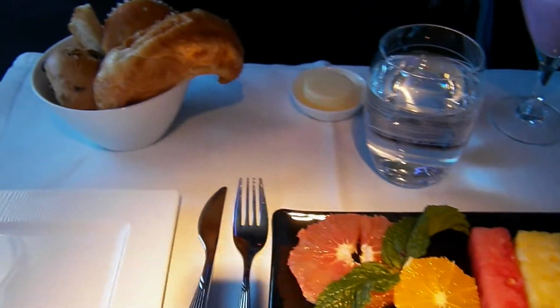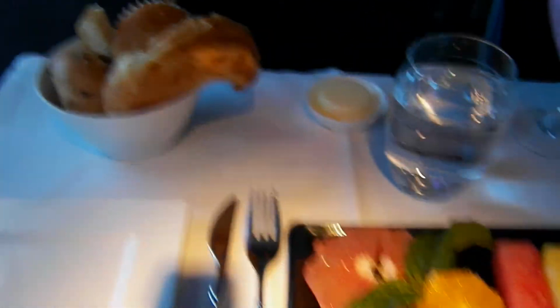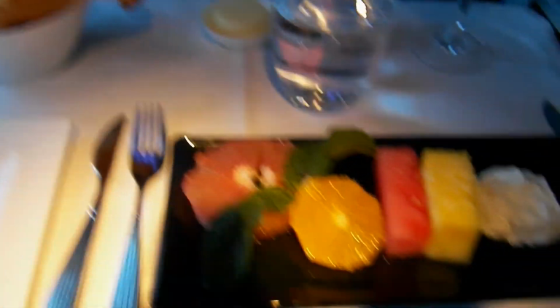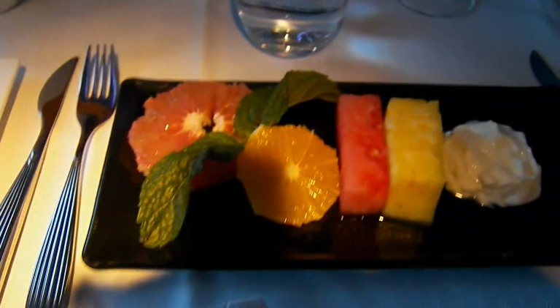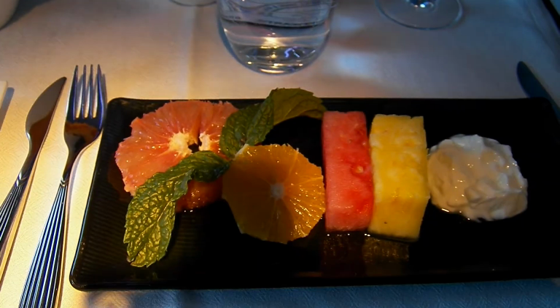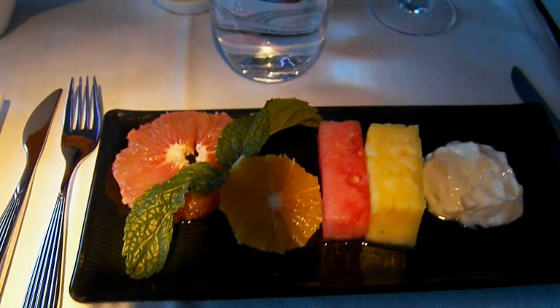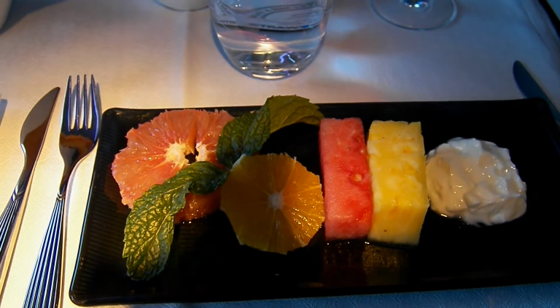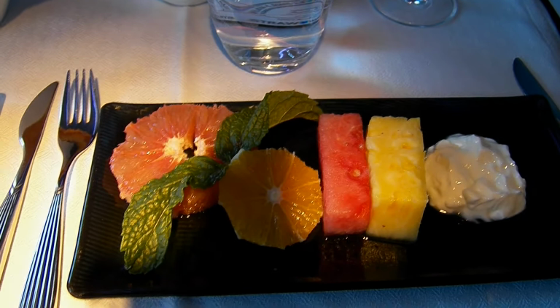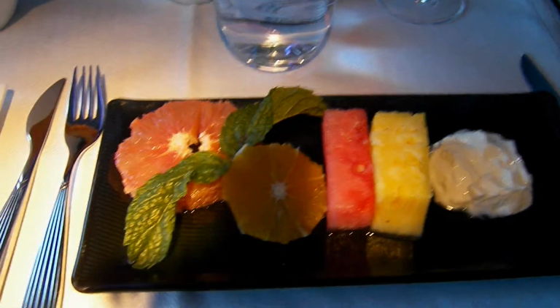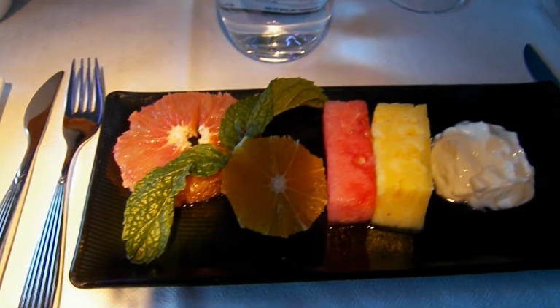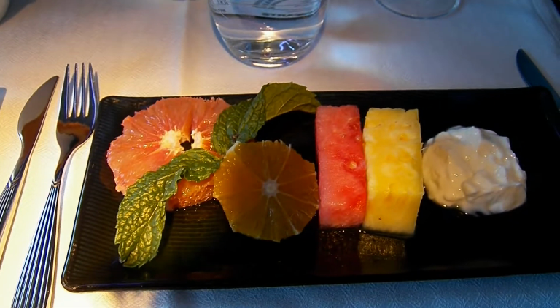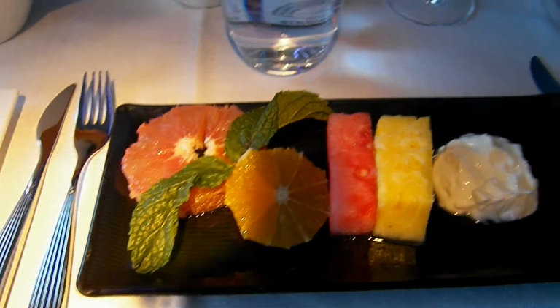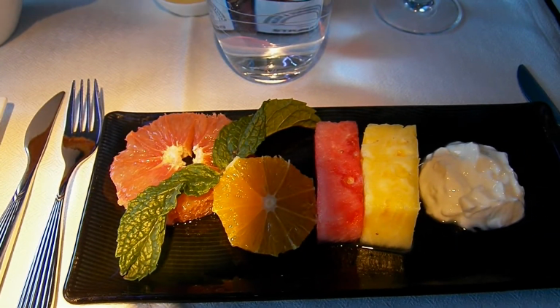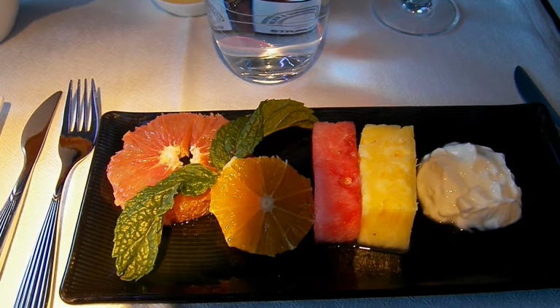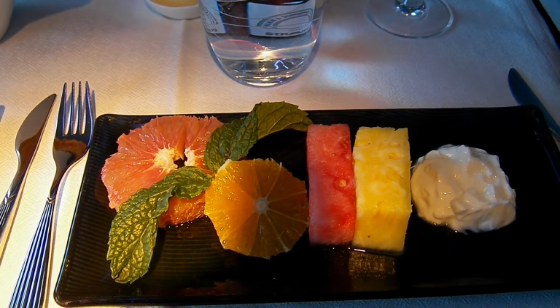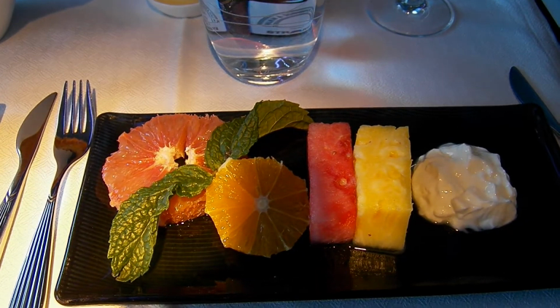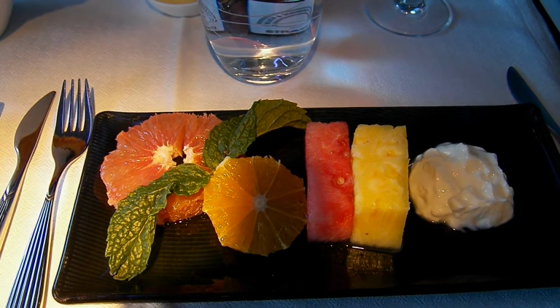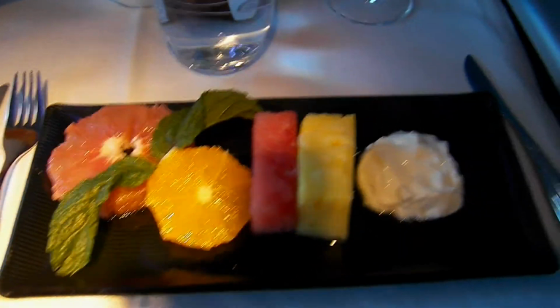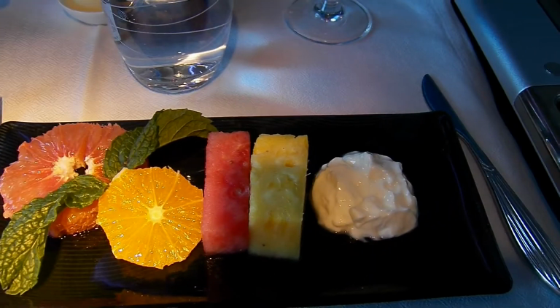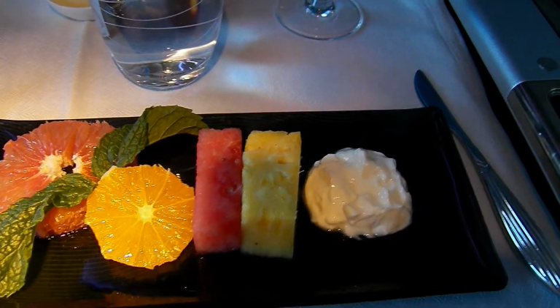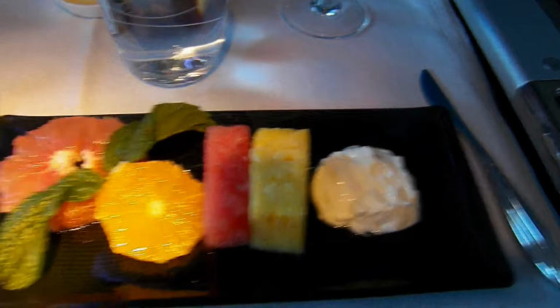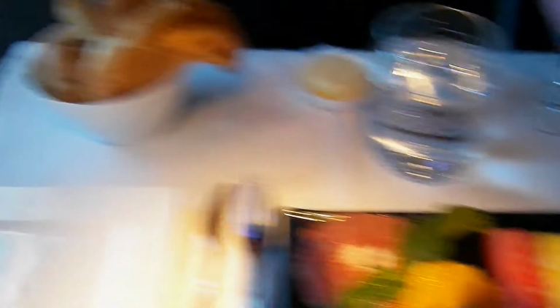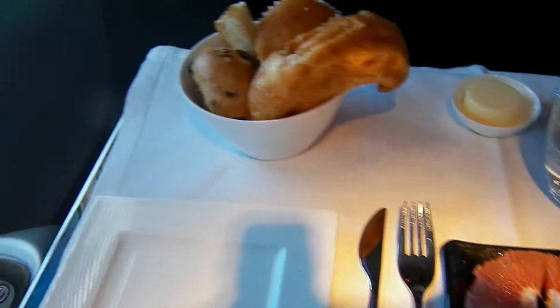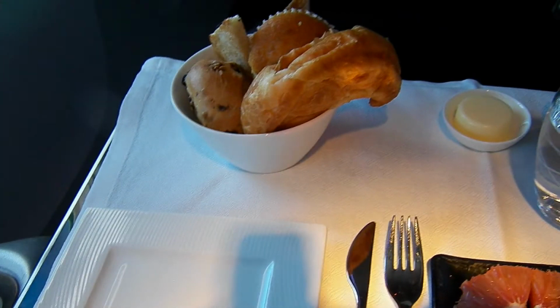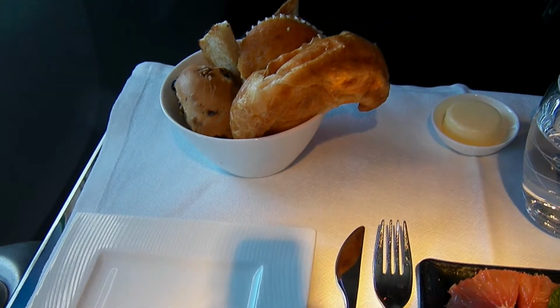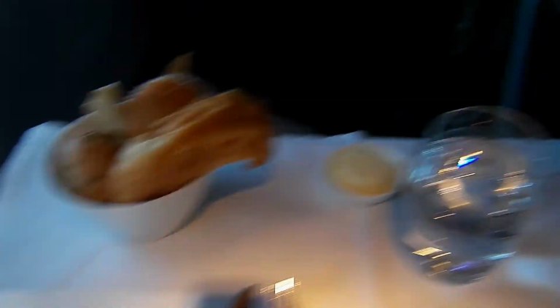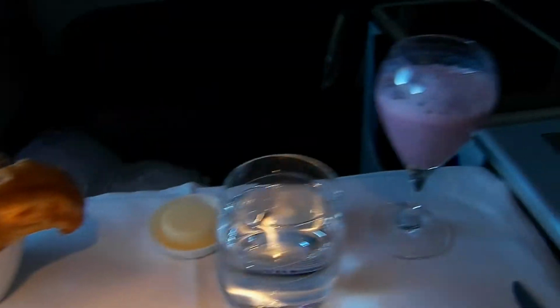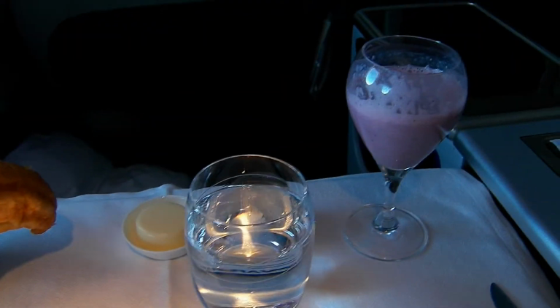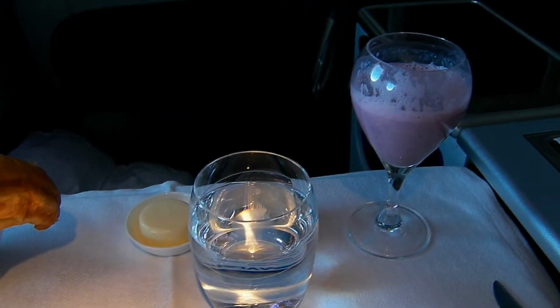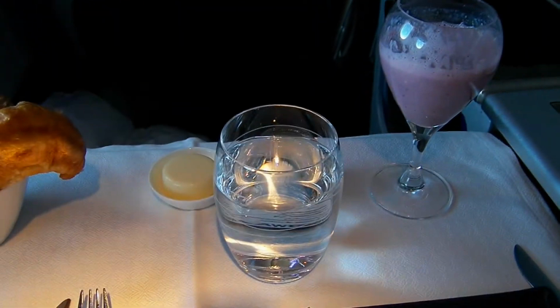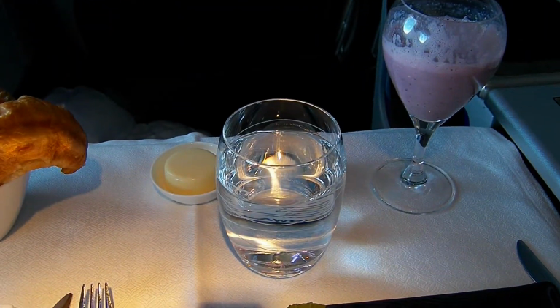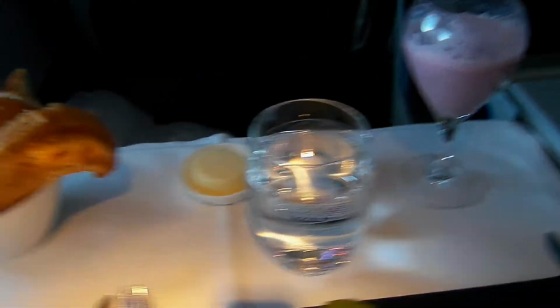Here's the first part of my breakfast. I got fruit — grapefruit, porridge, watermelon, pineapple, some yogurt, some bread, smoothie, and my drink.